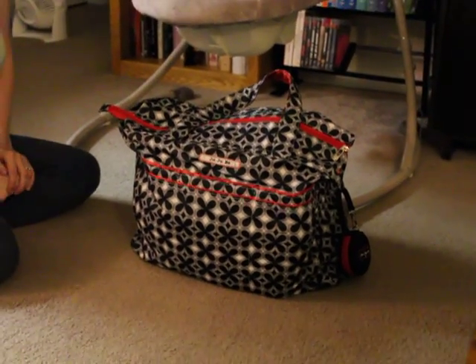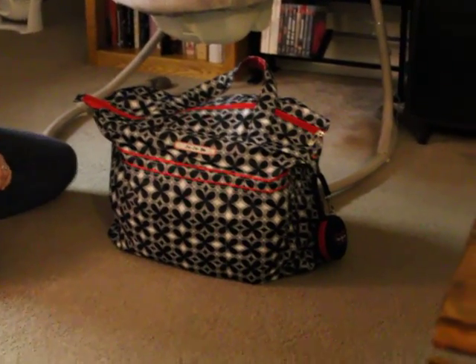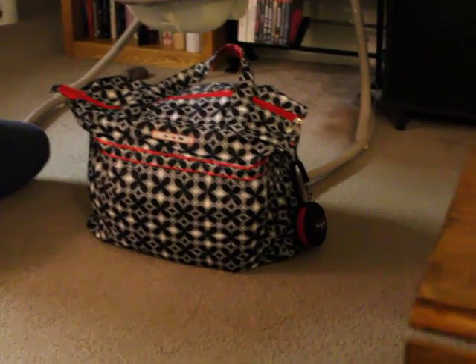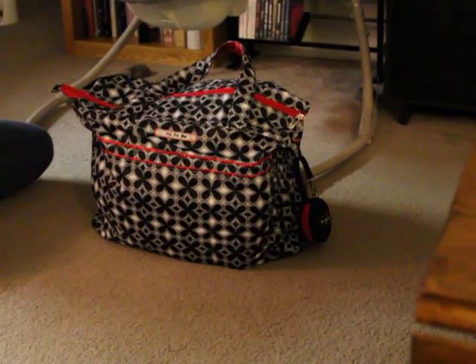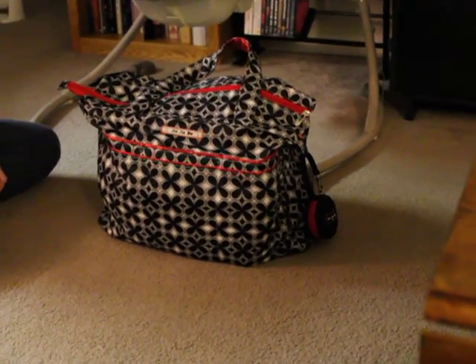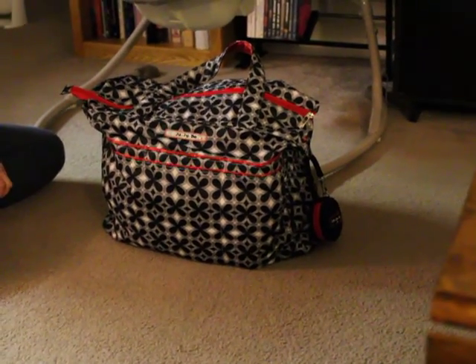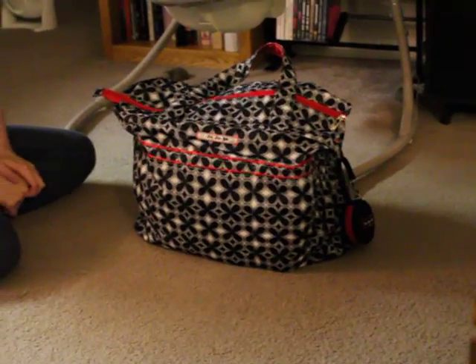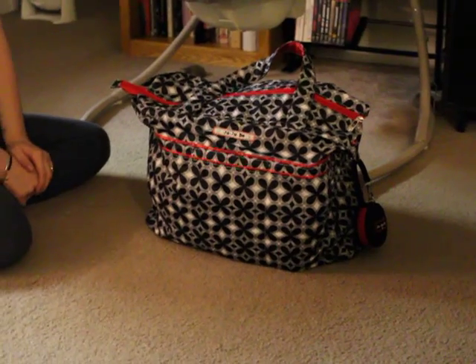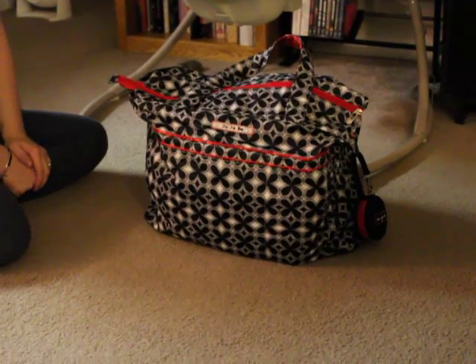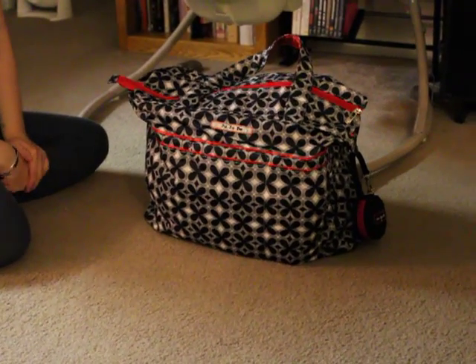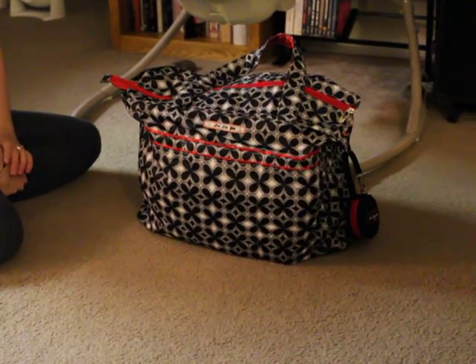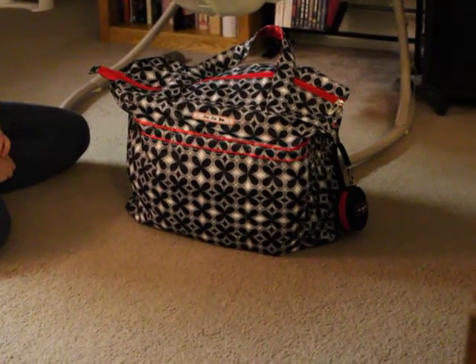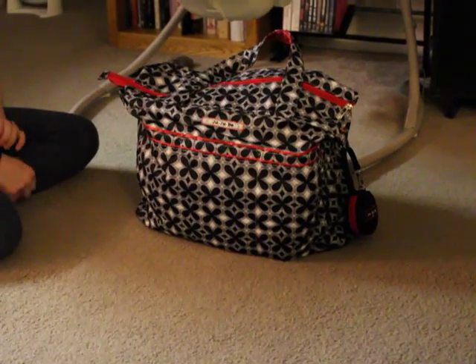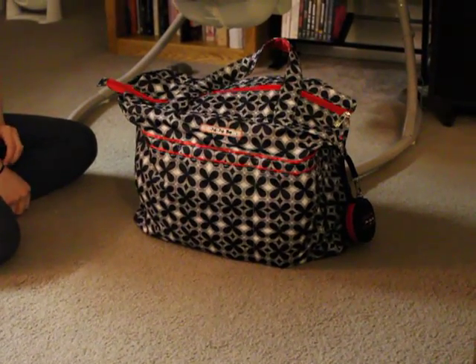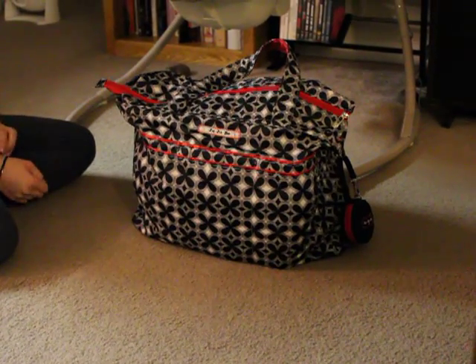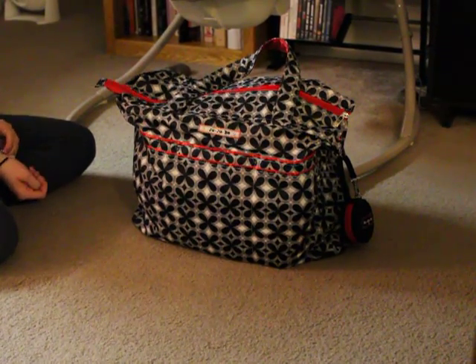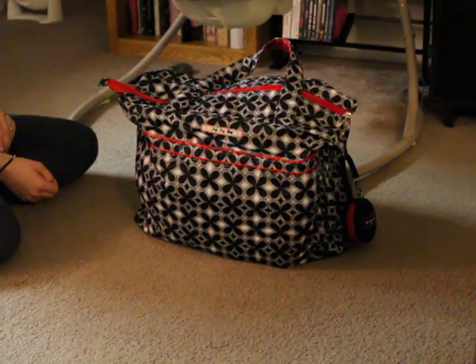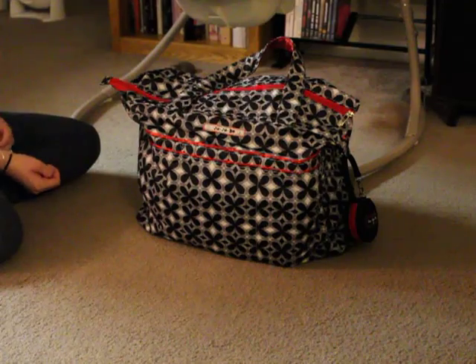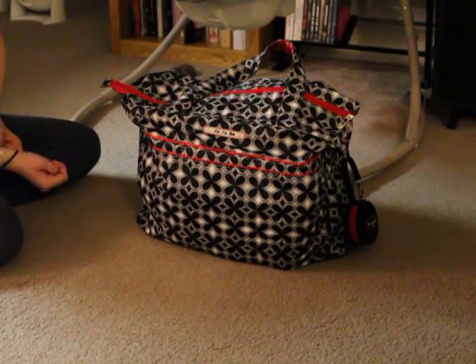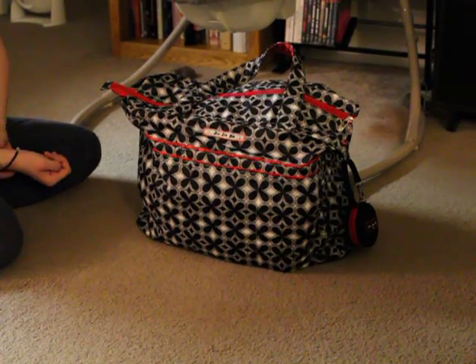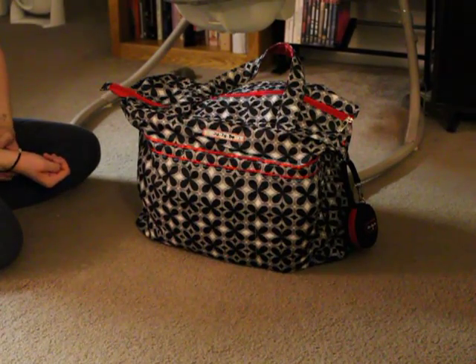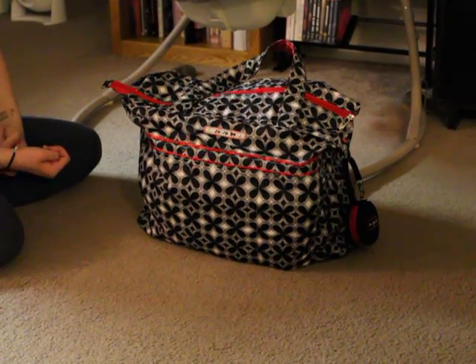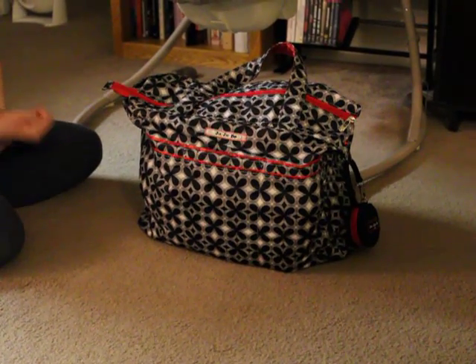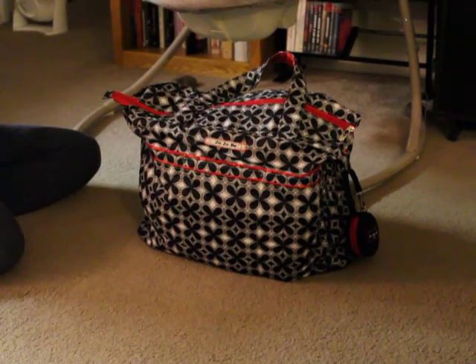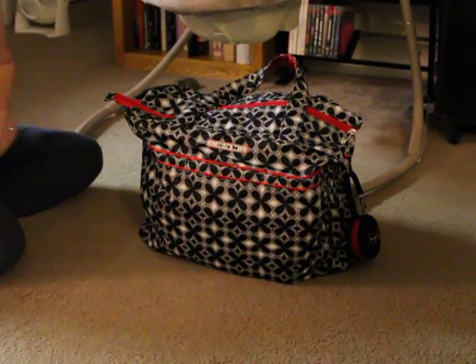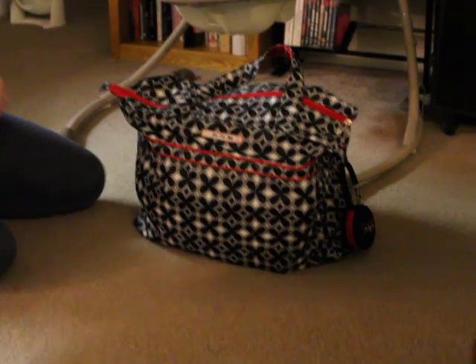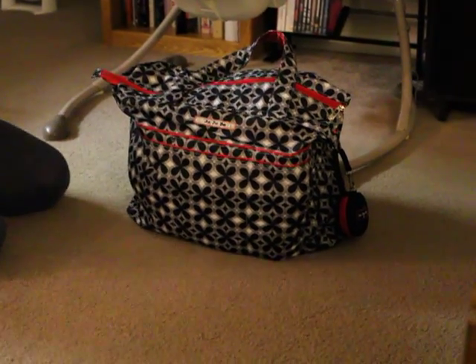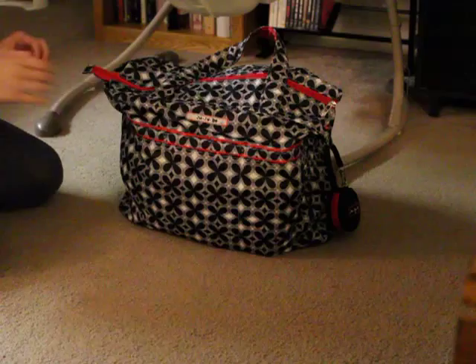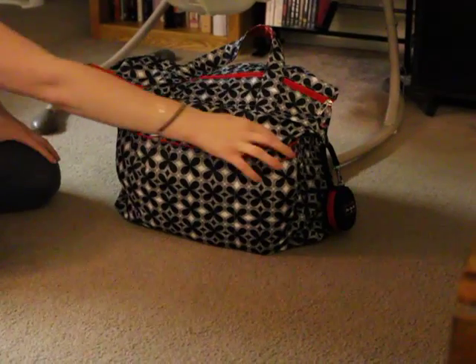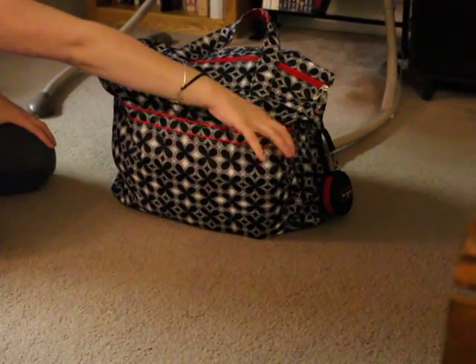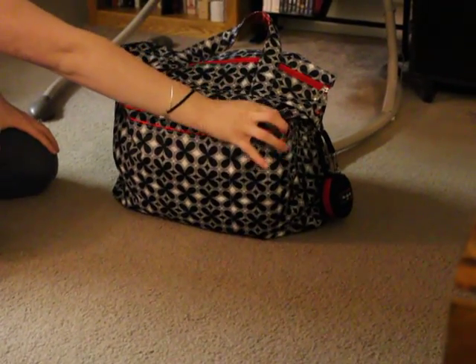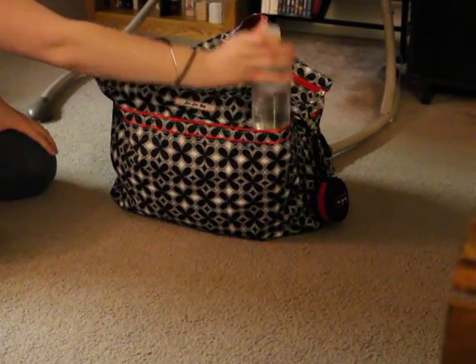Hi guys, today I'm going to be doing a video on what's in my crazy person car bag. This is my Jujubee Superbee in the Crimson Kaleidoscope print. I'm going to try and do this quick because there's a lot of stuff in here, so this is going to take a while.